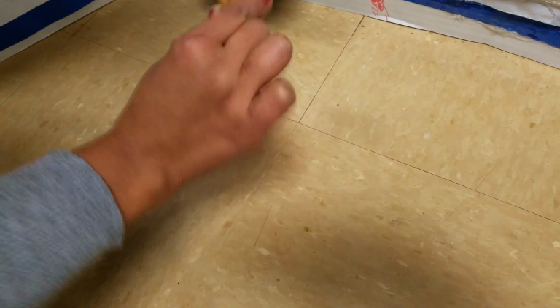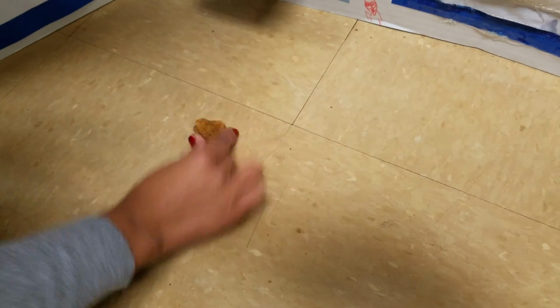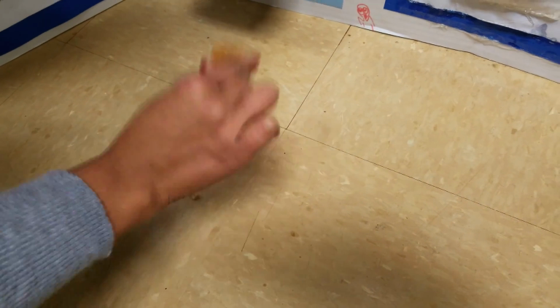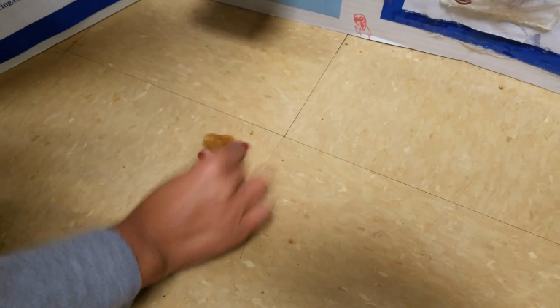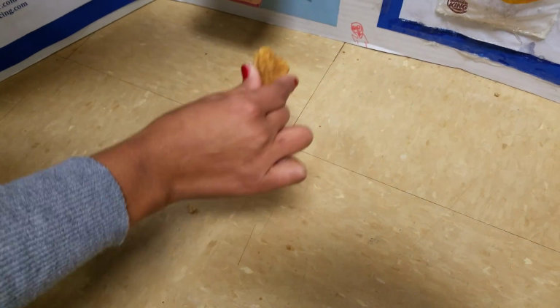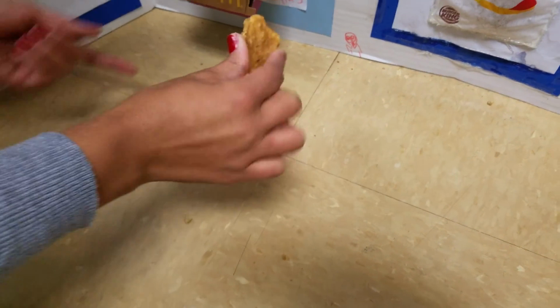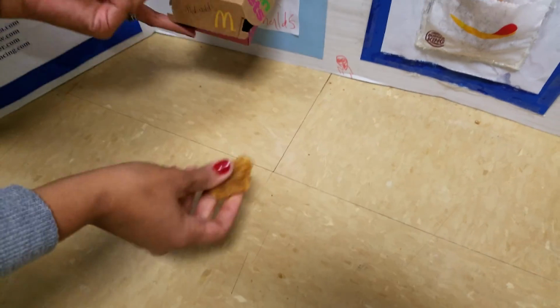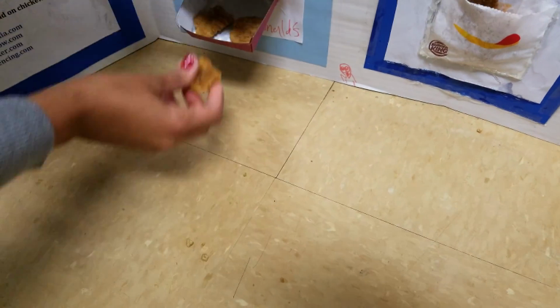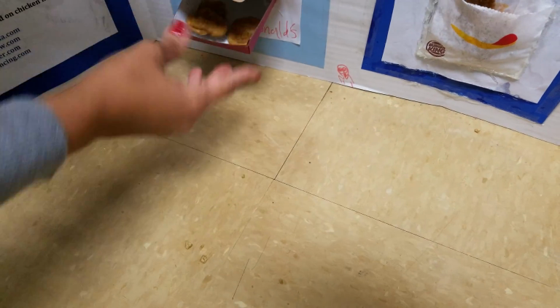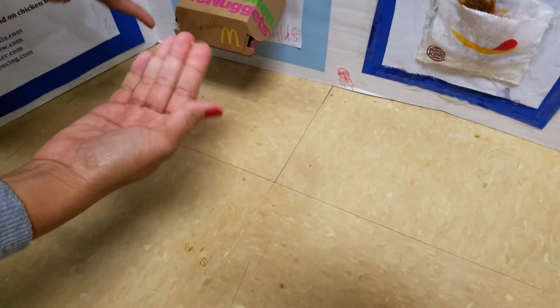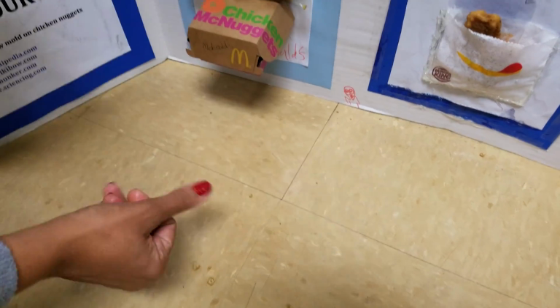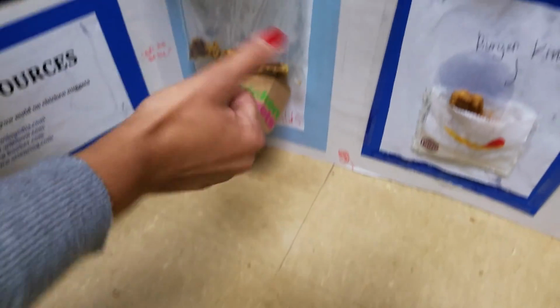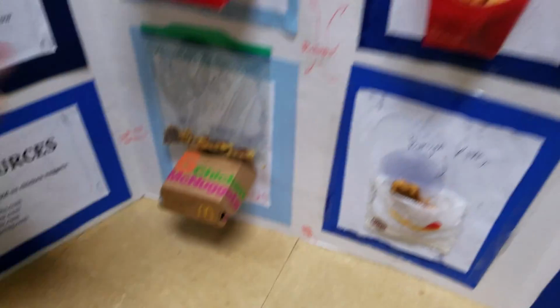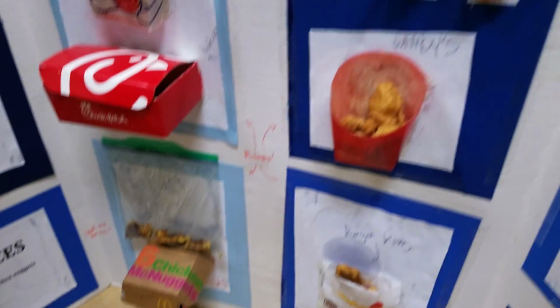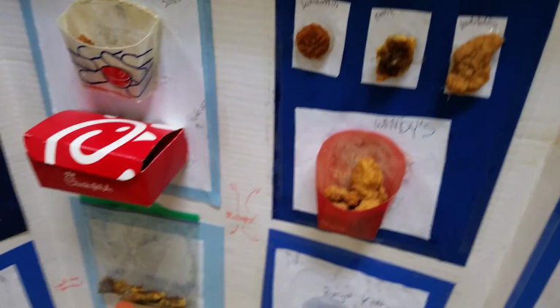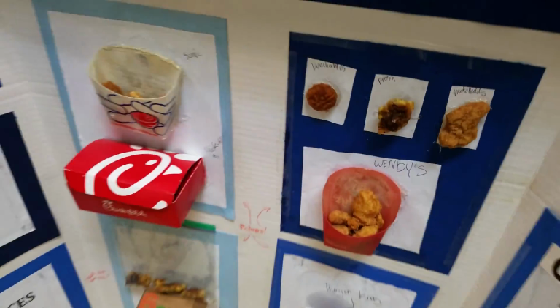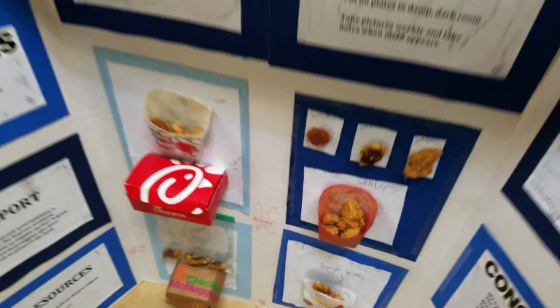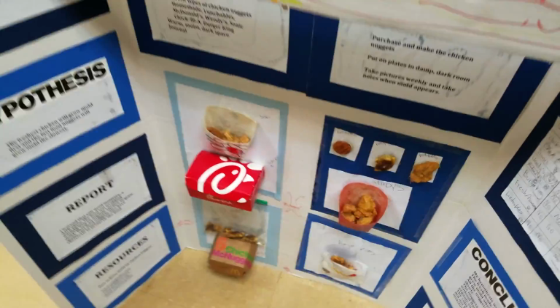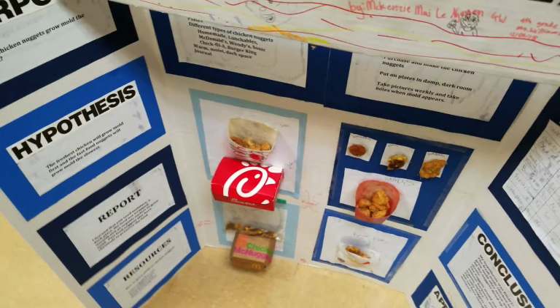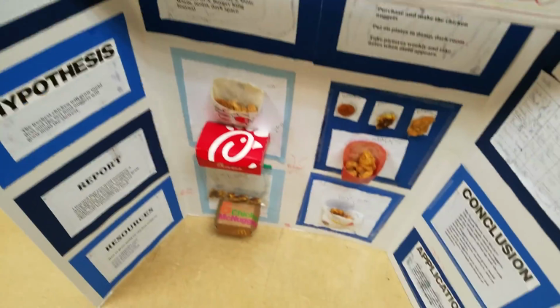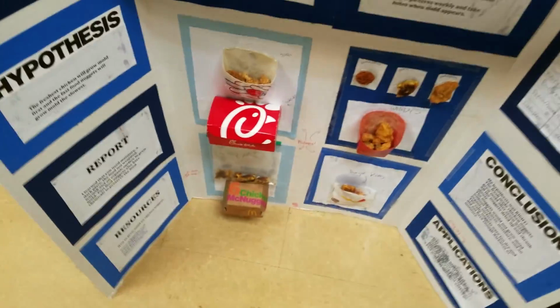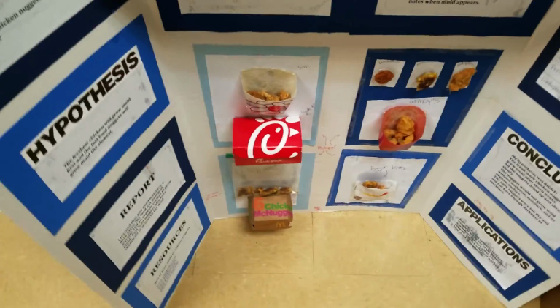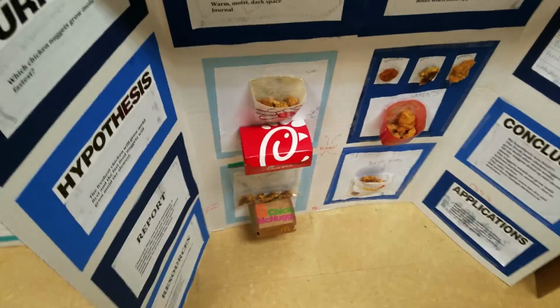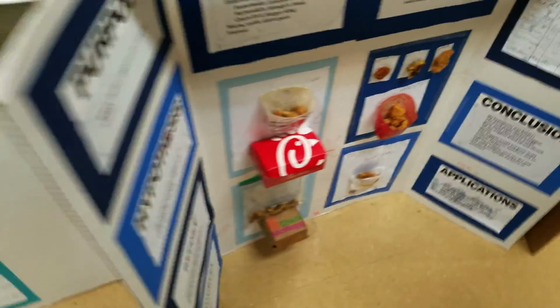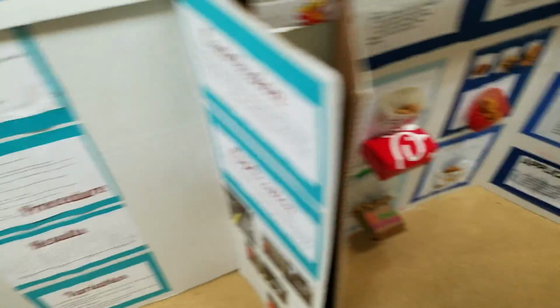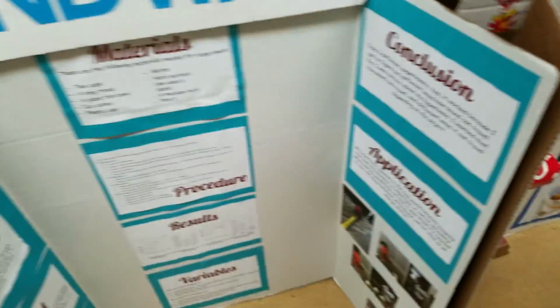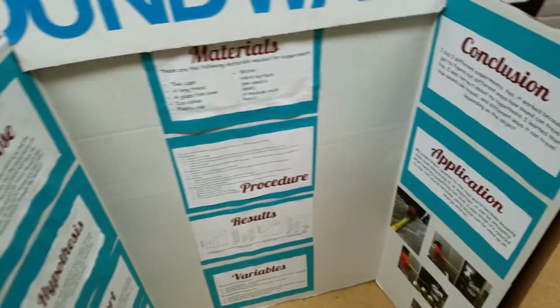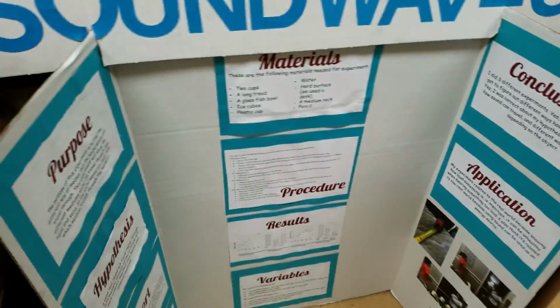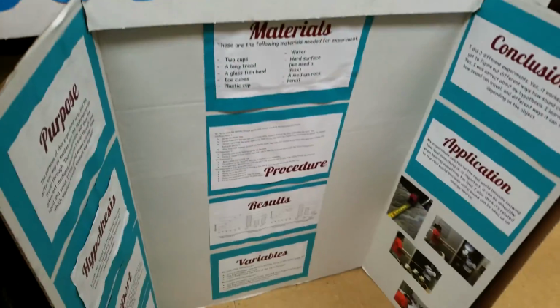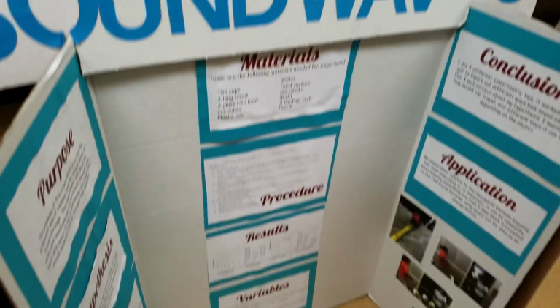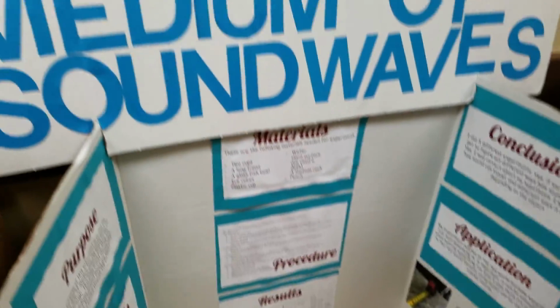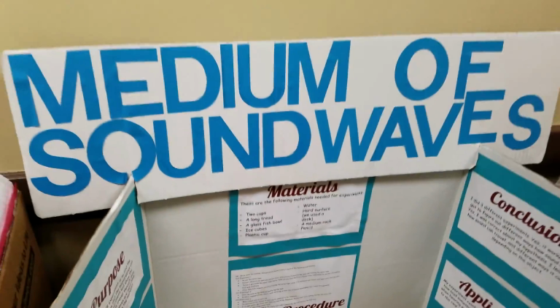Those nuggets are hard and still greasy. This one is called Medium of Sound Waves.